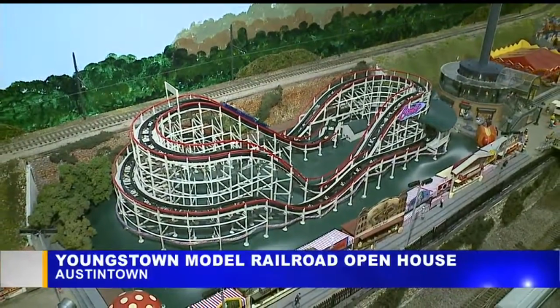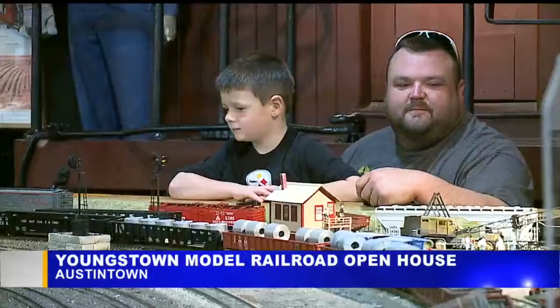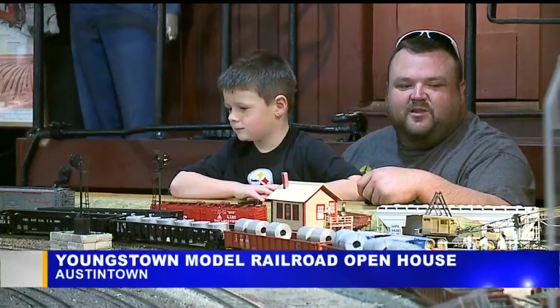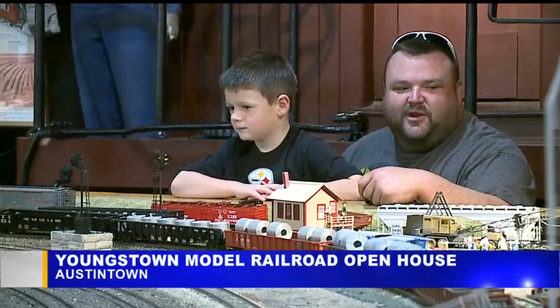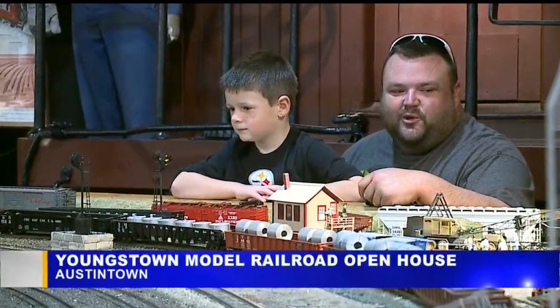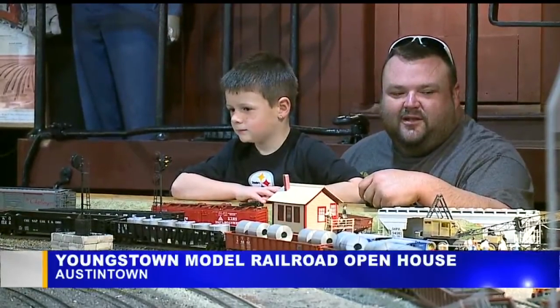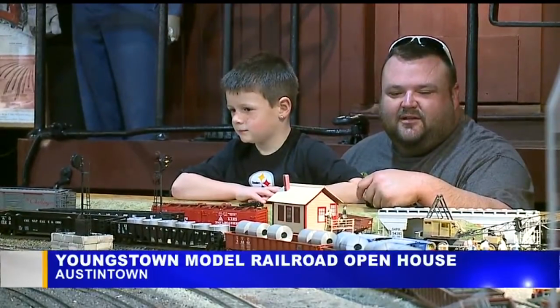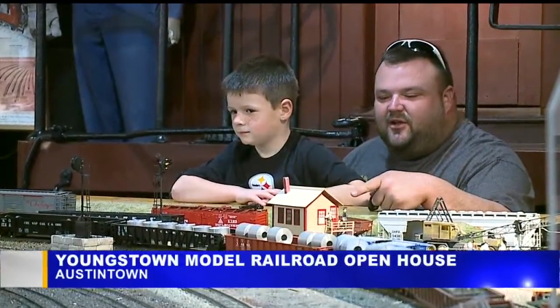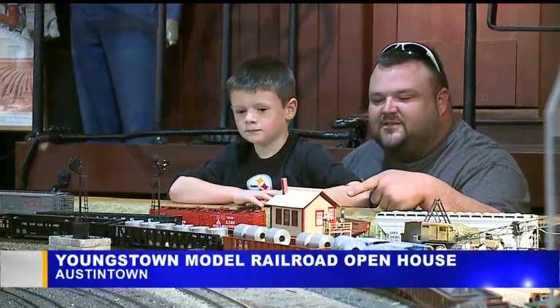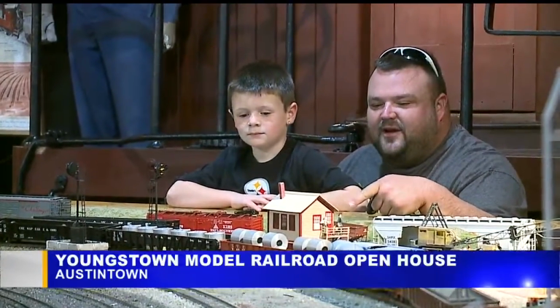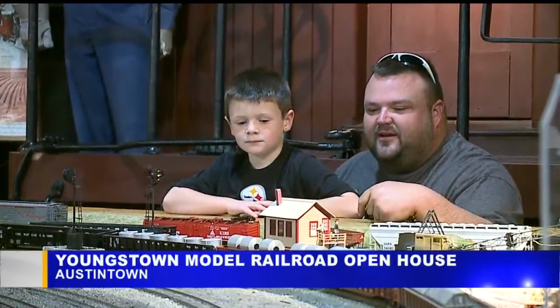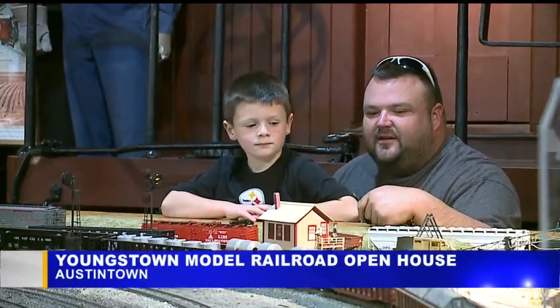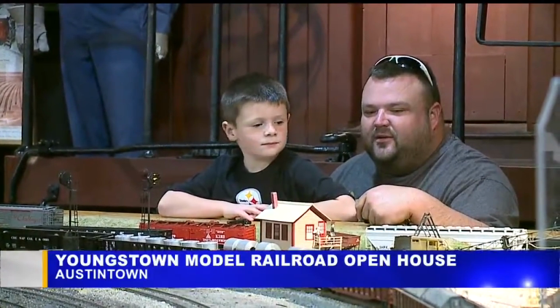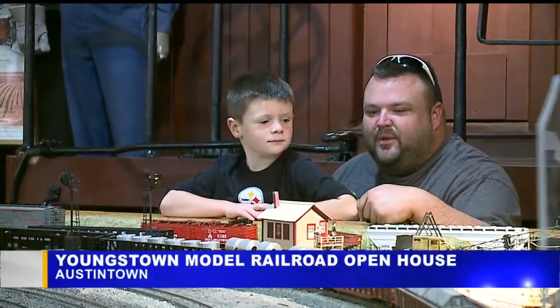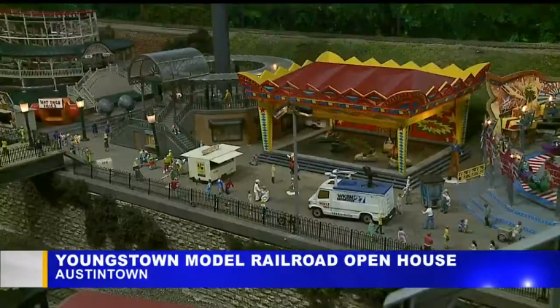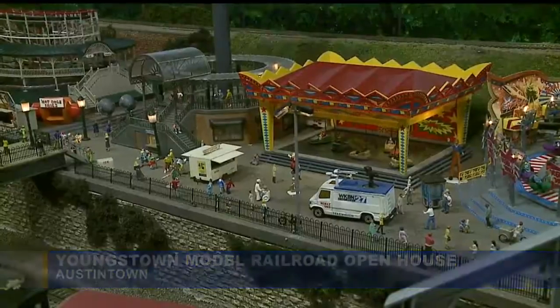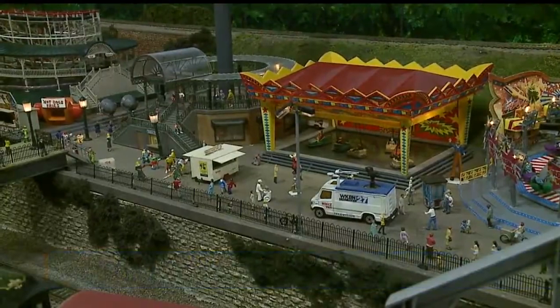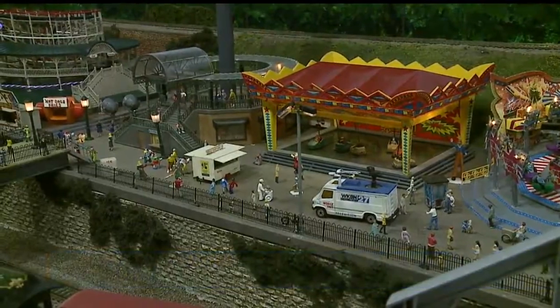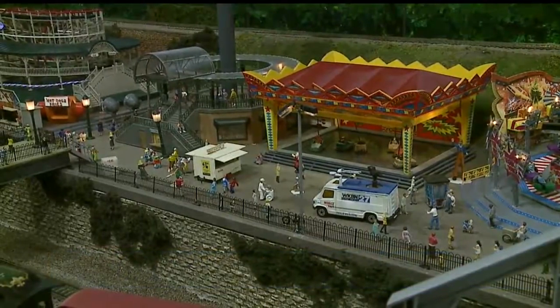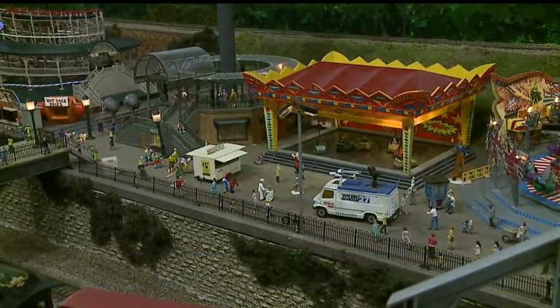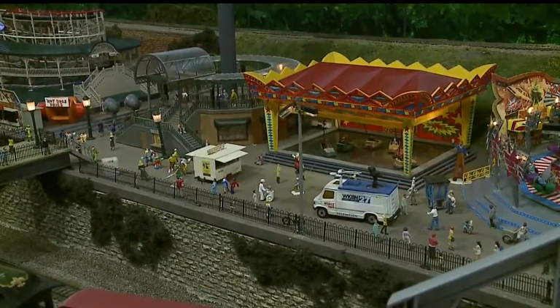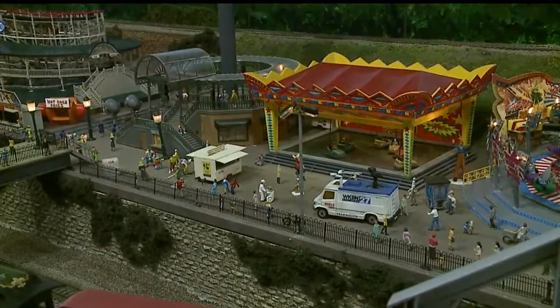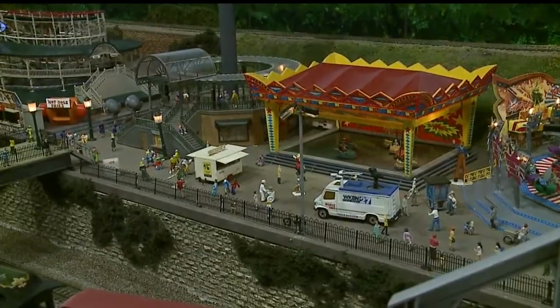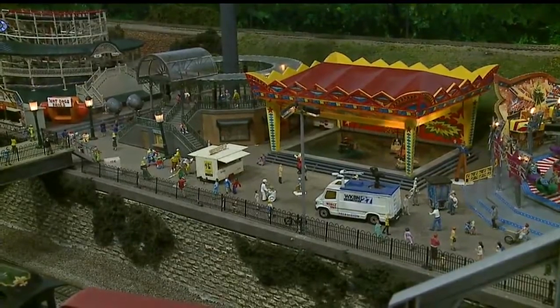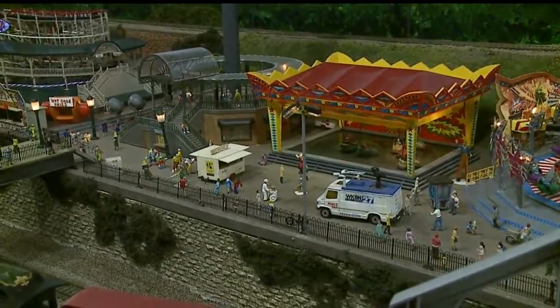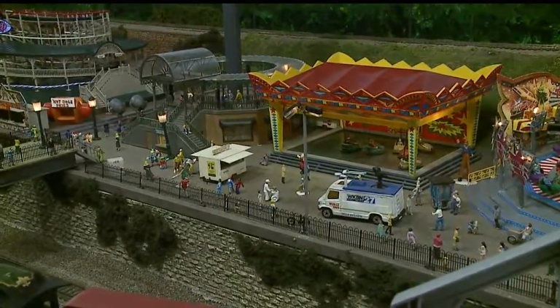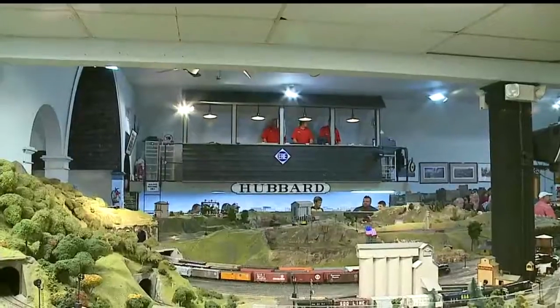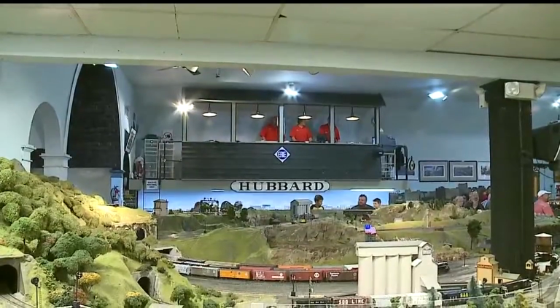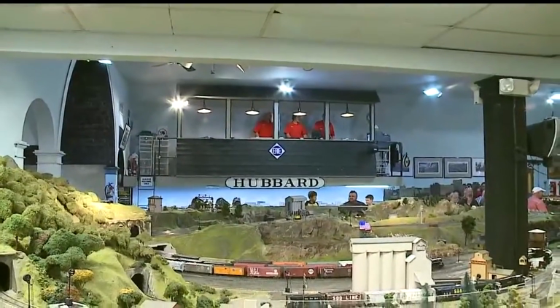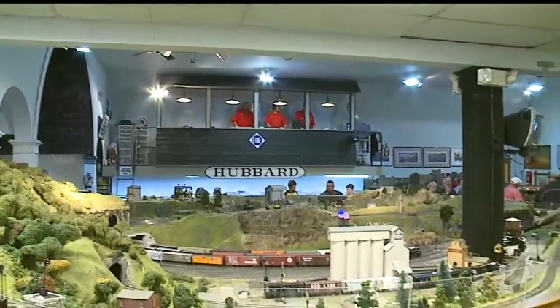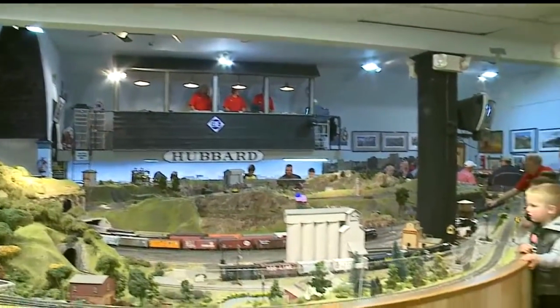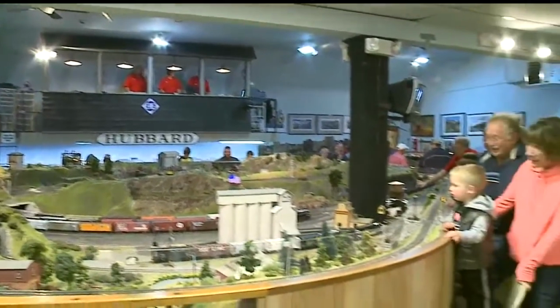The layout shows the south side of Youngstown in the 1950s. You can see a steel mill and an amusement park. New at this year's open house is a fully operational roller coaster.